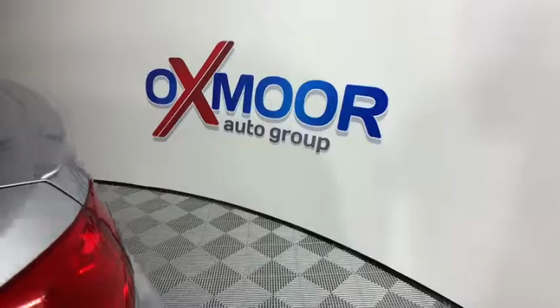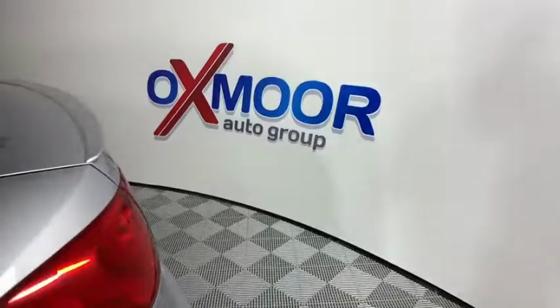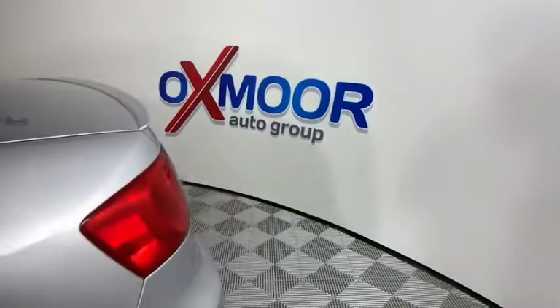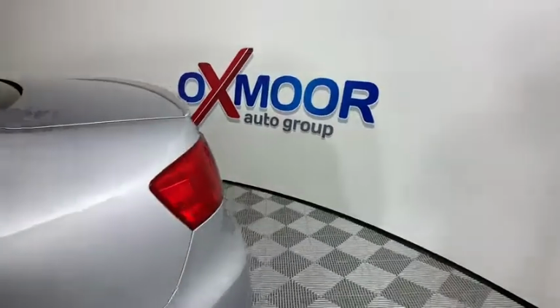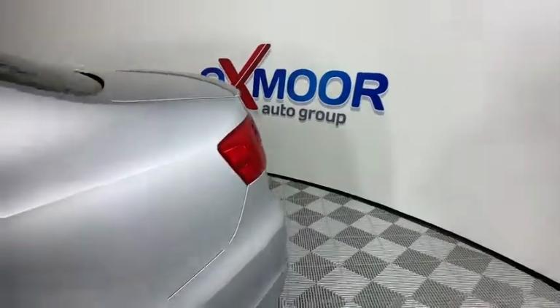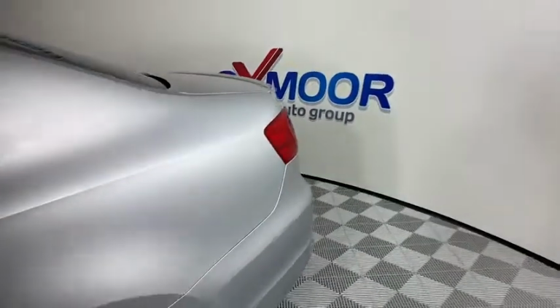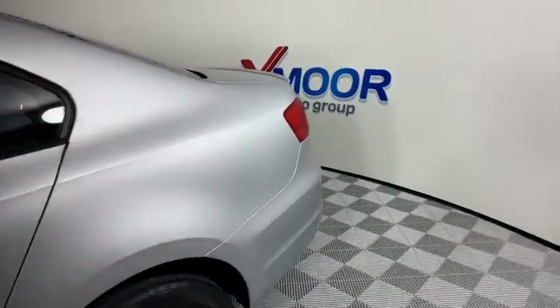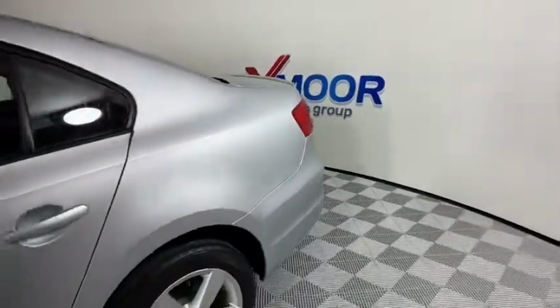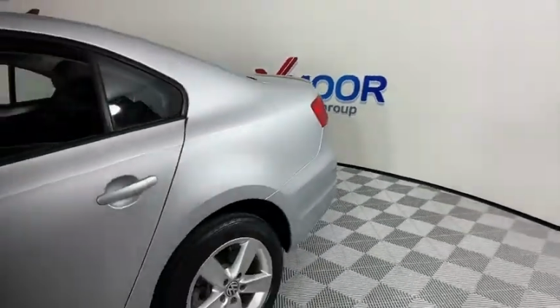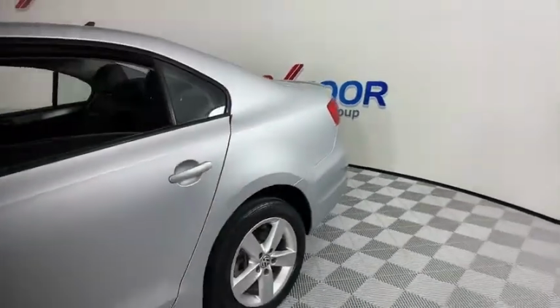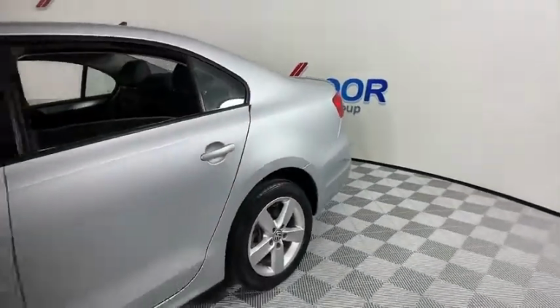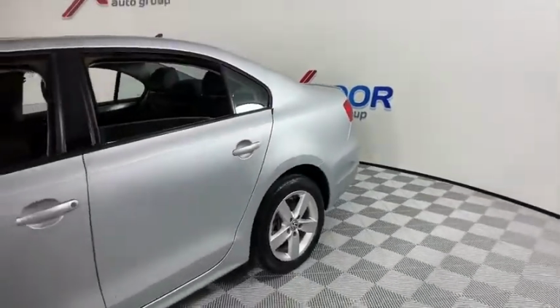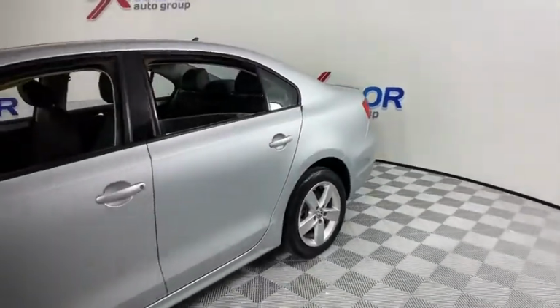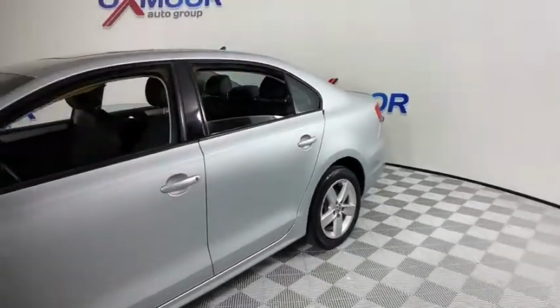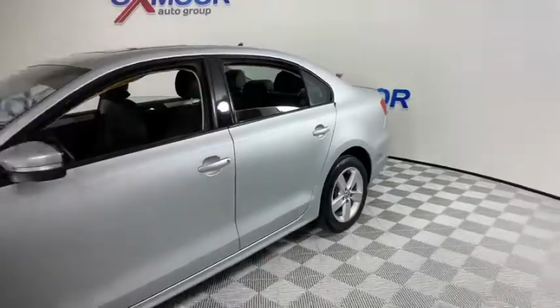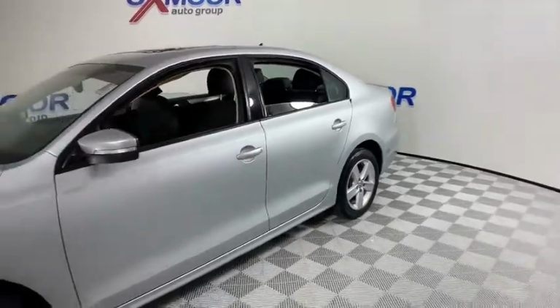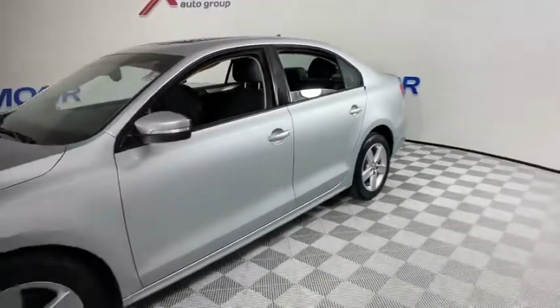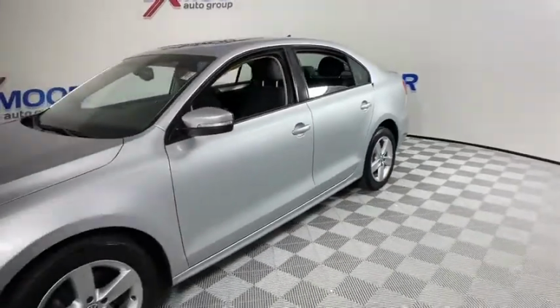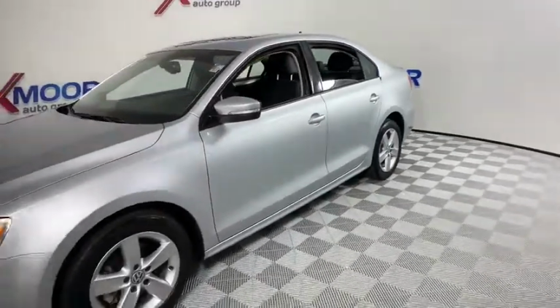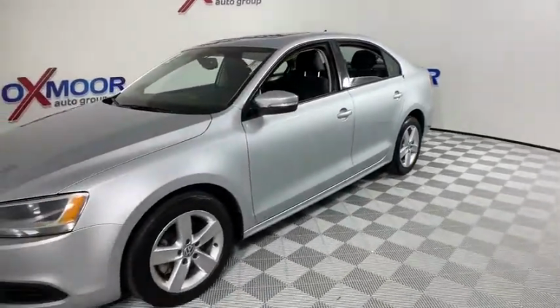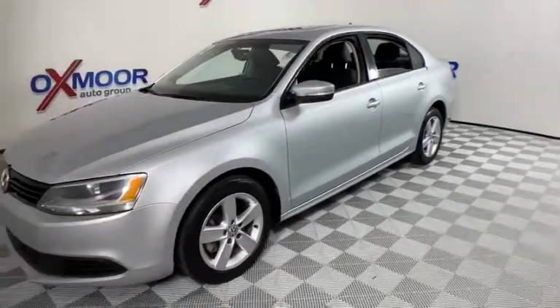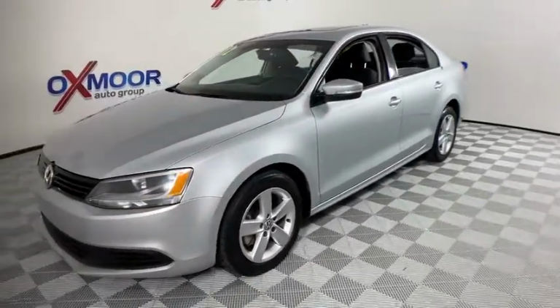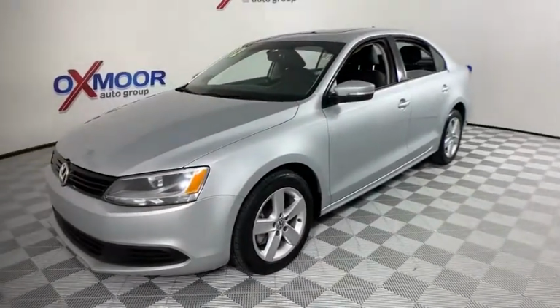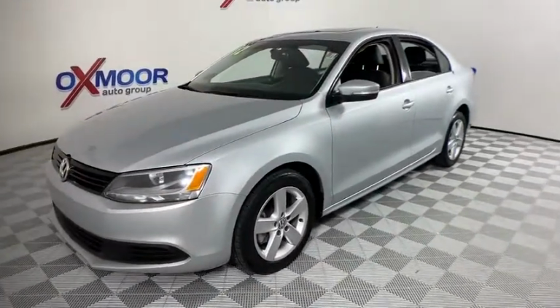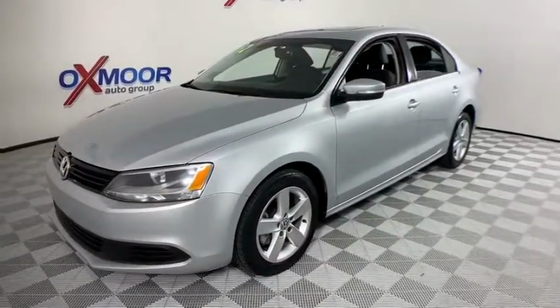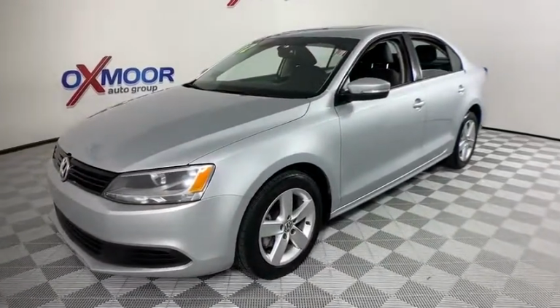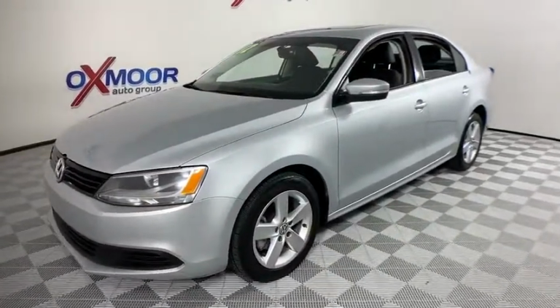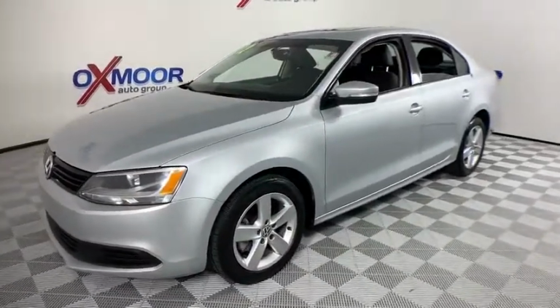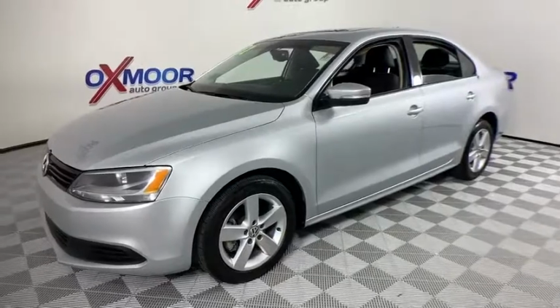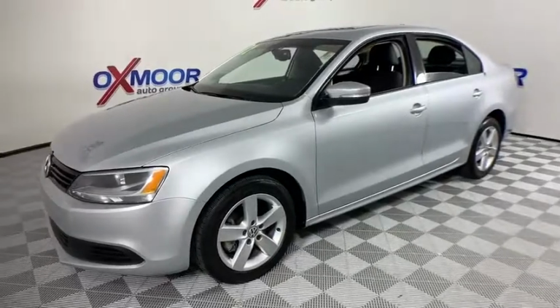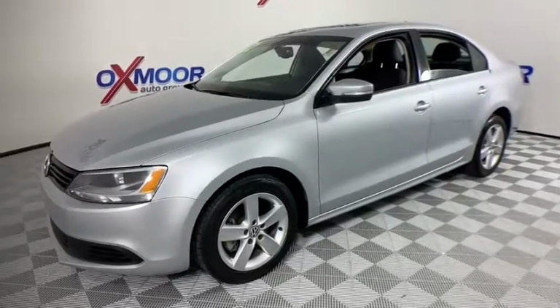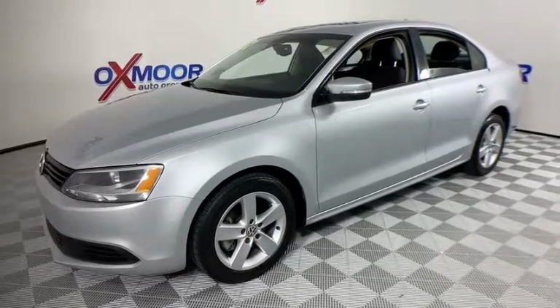Looking for the right vehicle? Check out the 2012 Volkswagen Jetta. The Jetta is a premium car that is family-friendly with a great price. Agile and confident handling — Volkswagen Jetta.